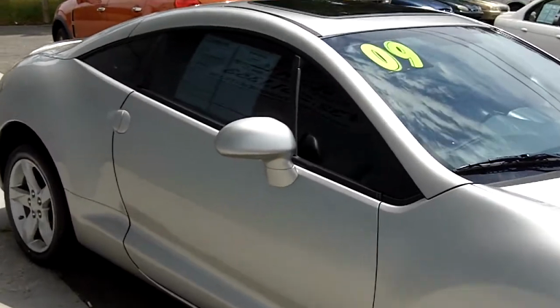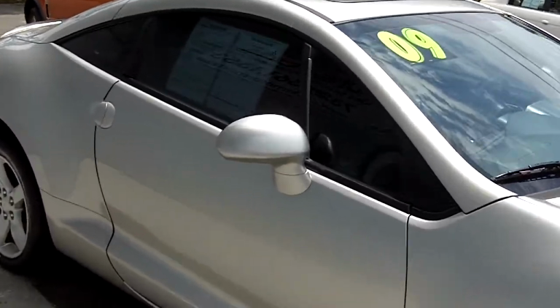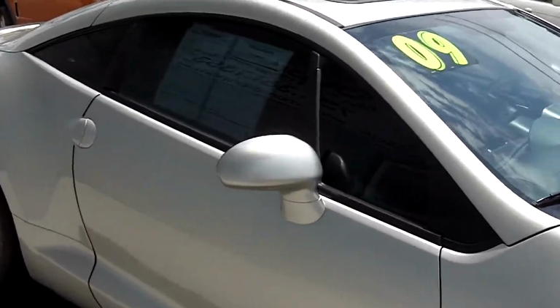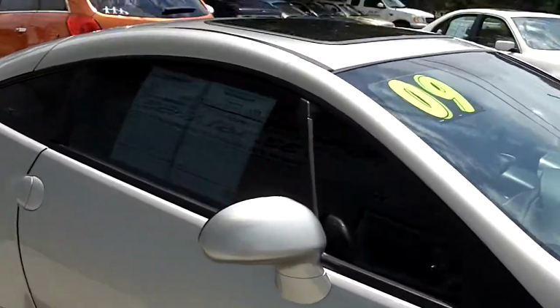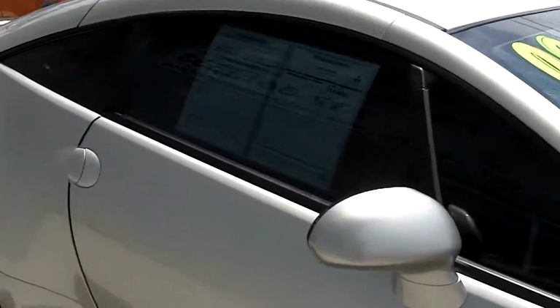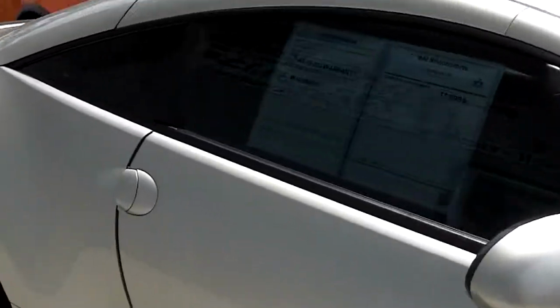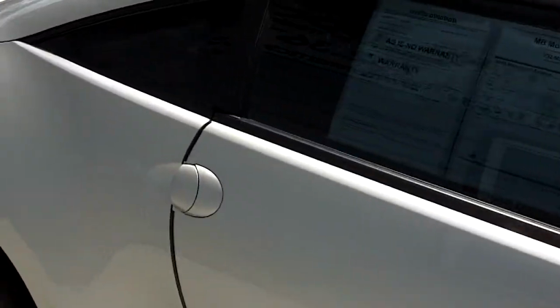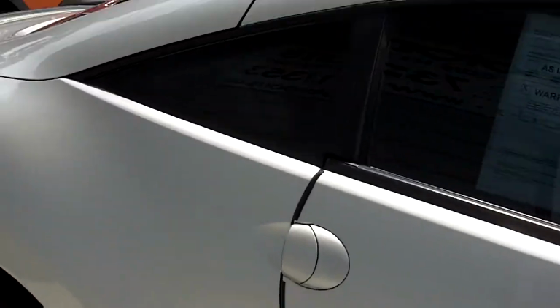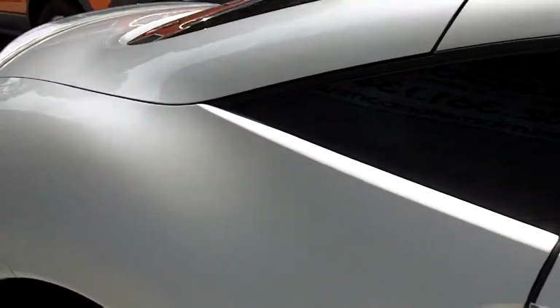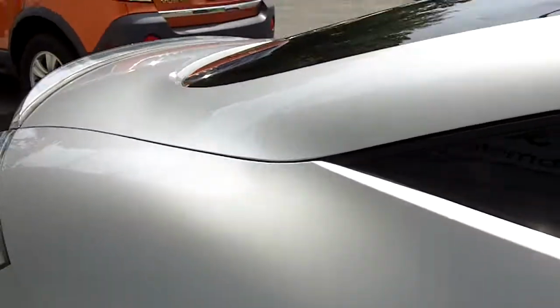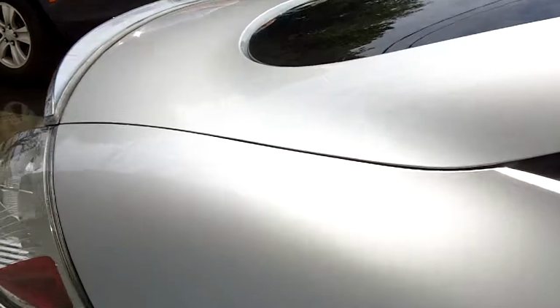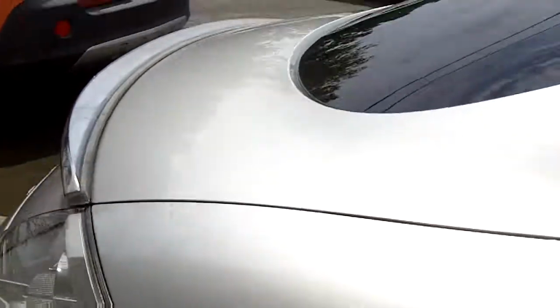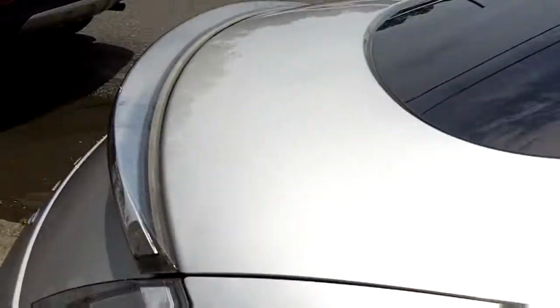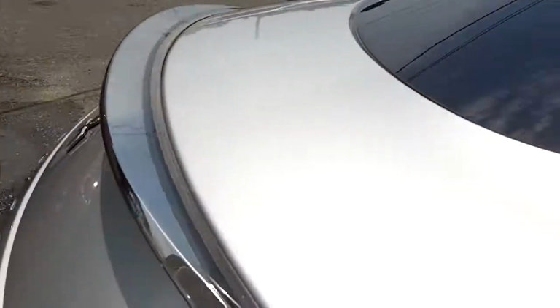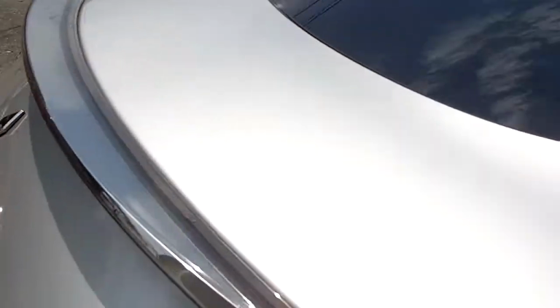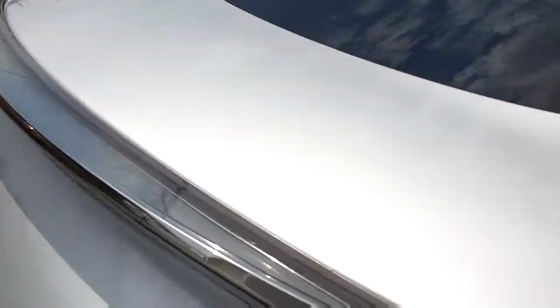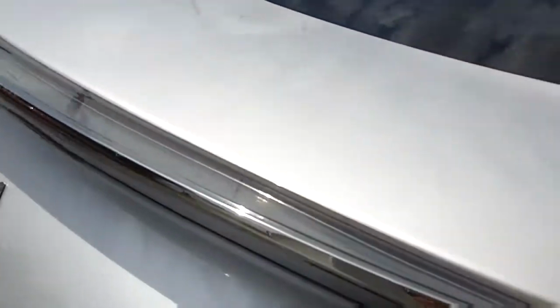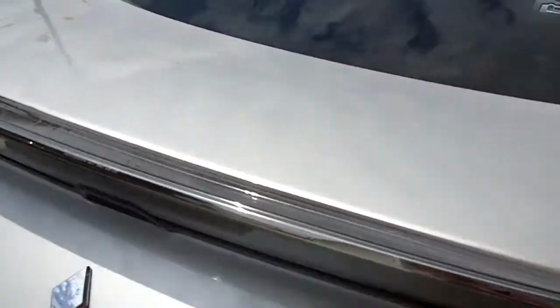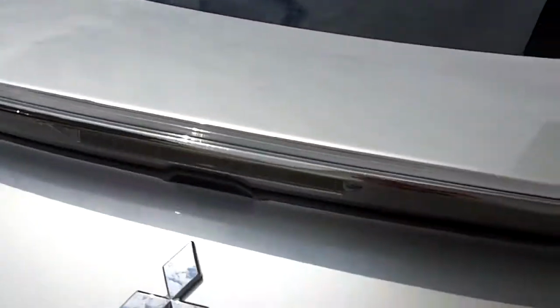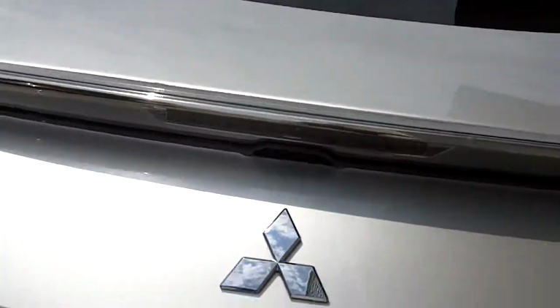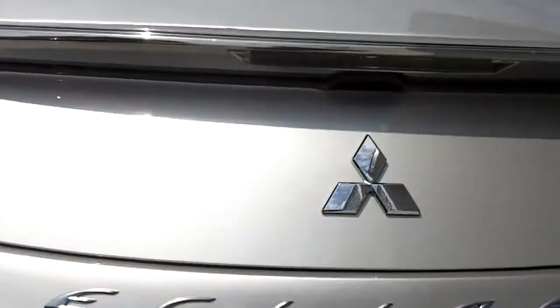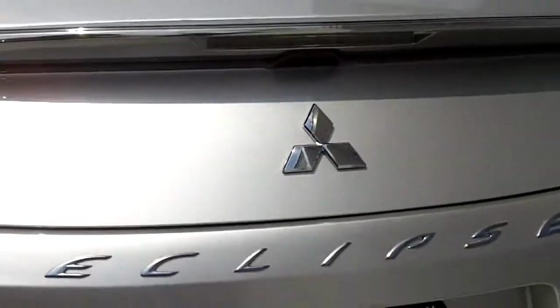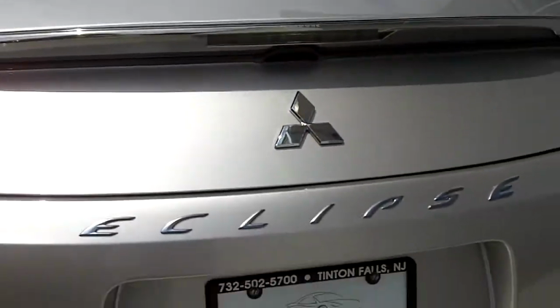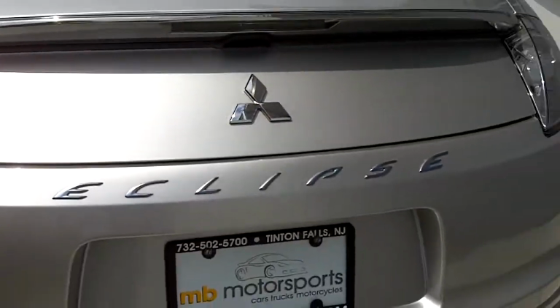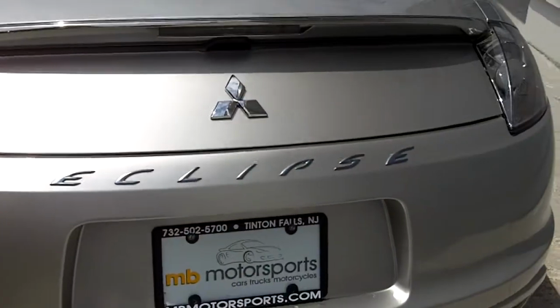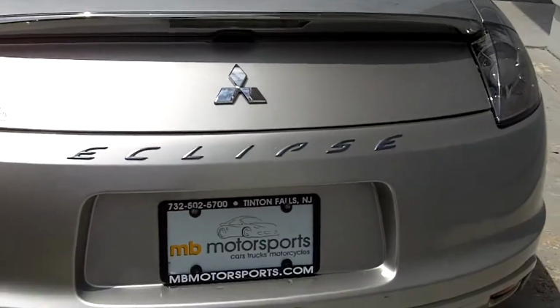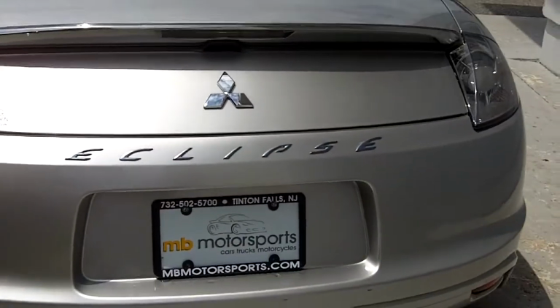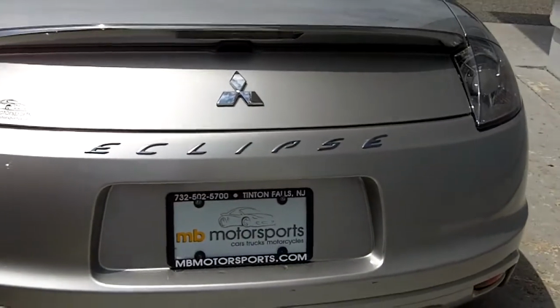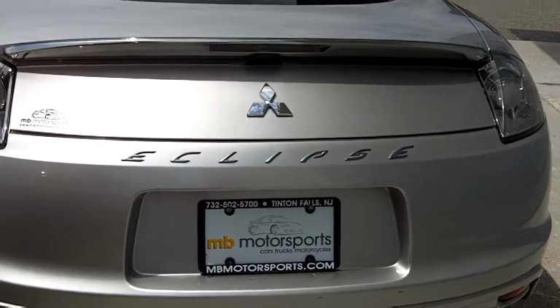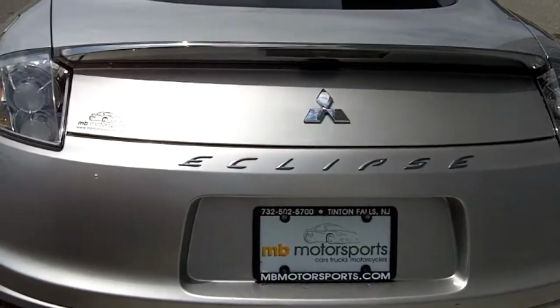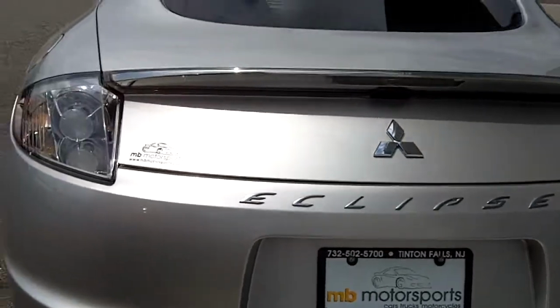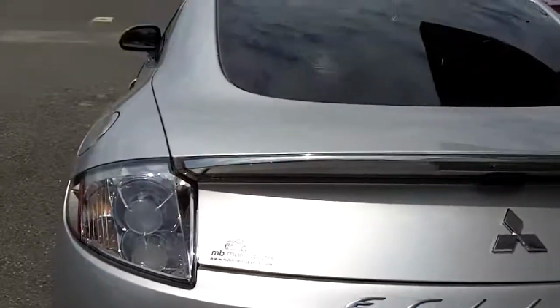And again, only $14,995. Gets about 20 miles per gallon in the city and about 28 or so on the highway.